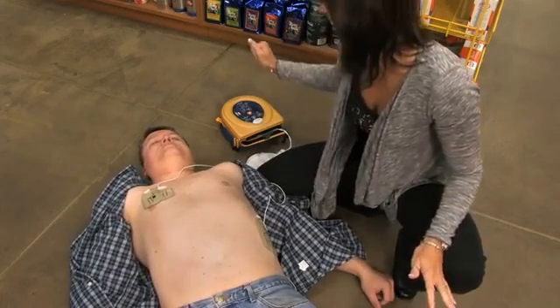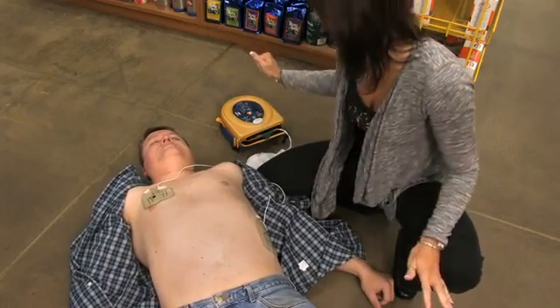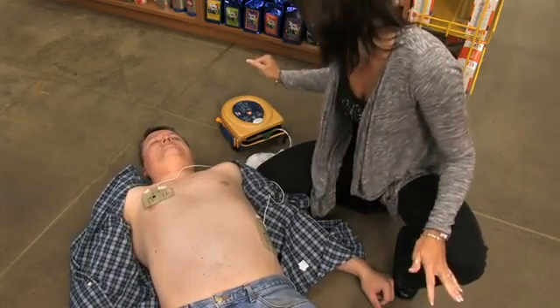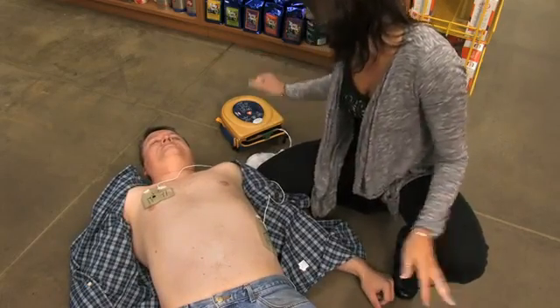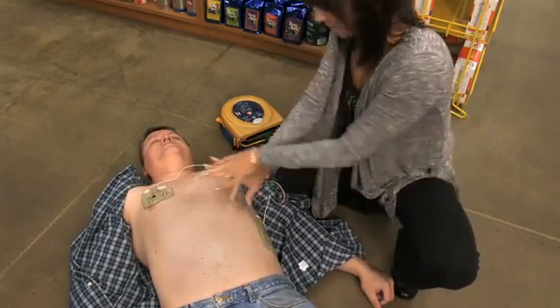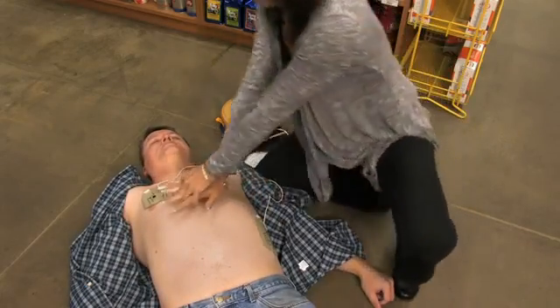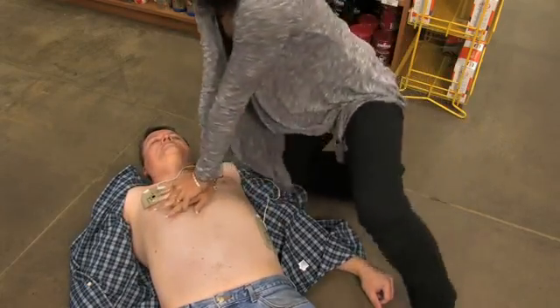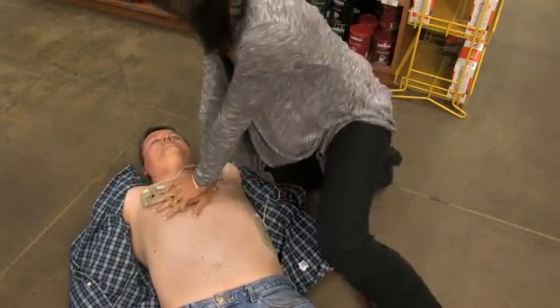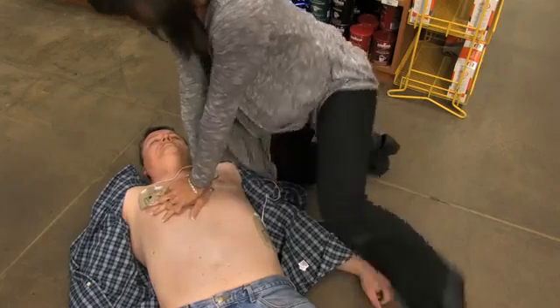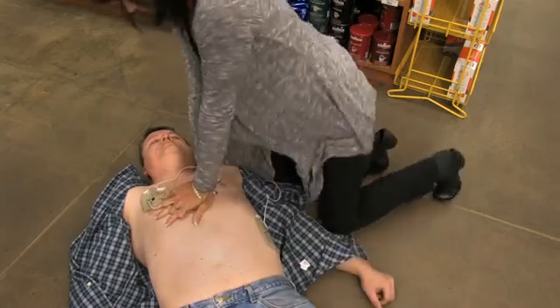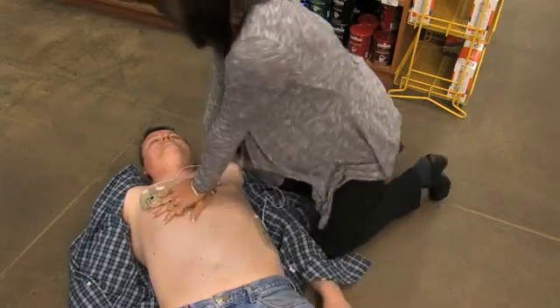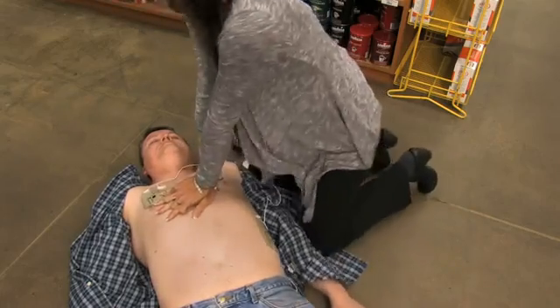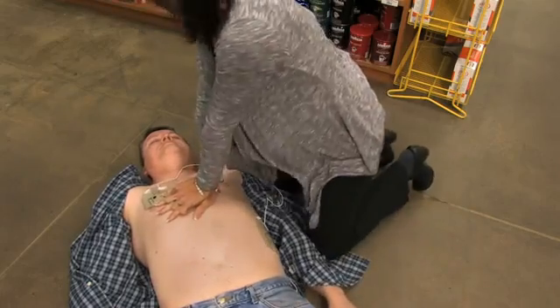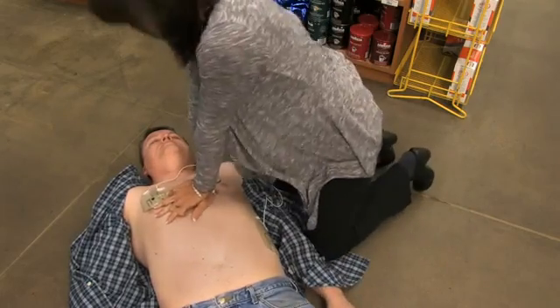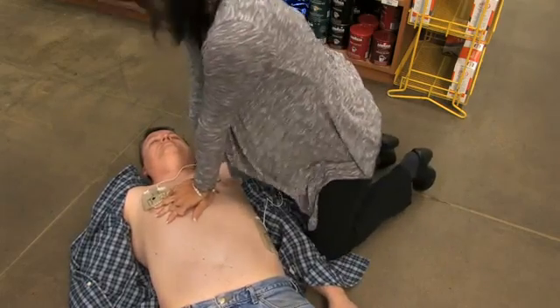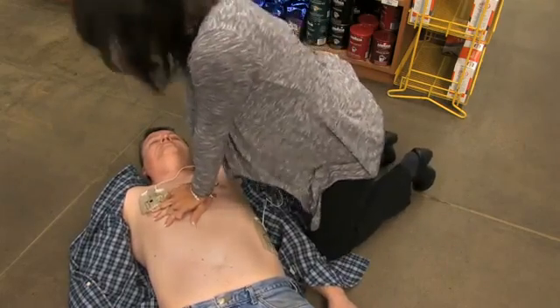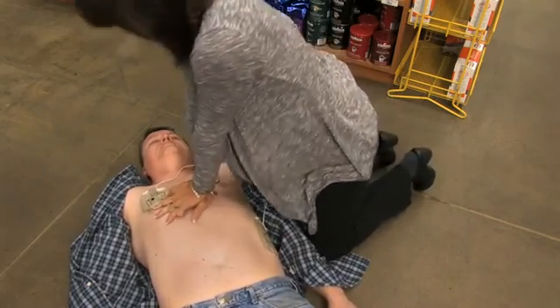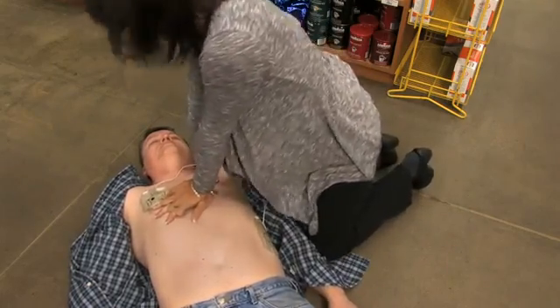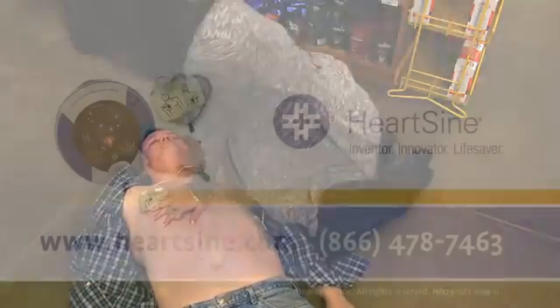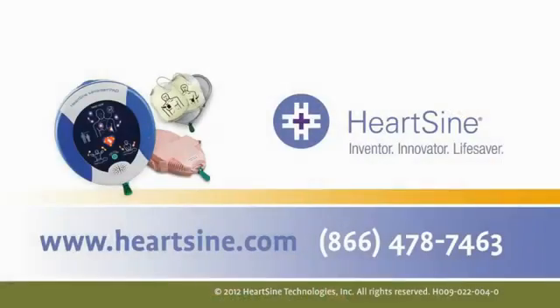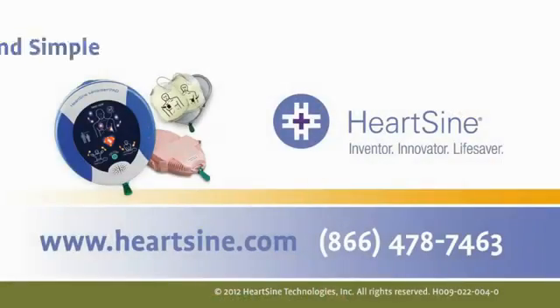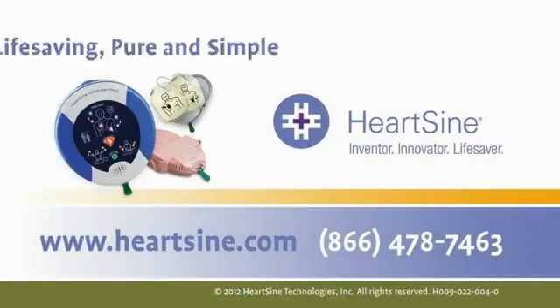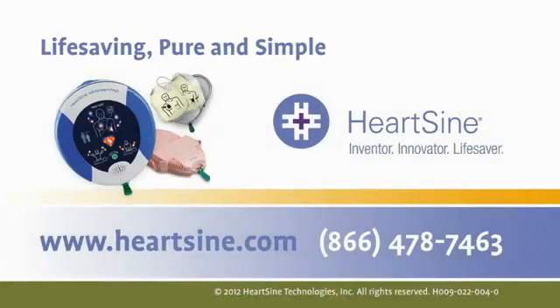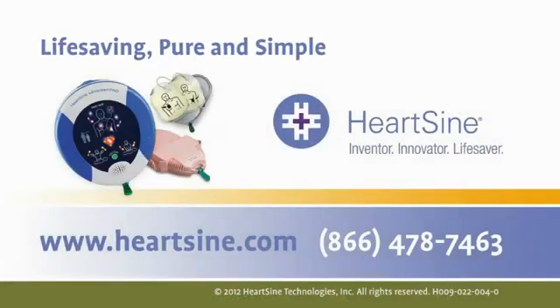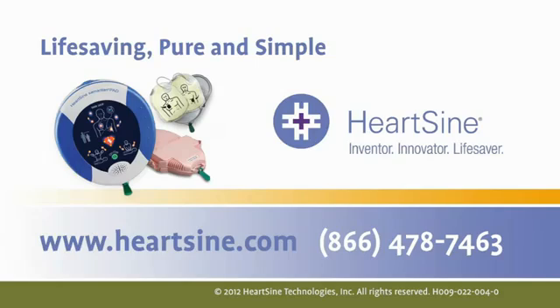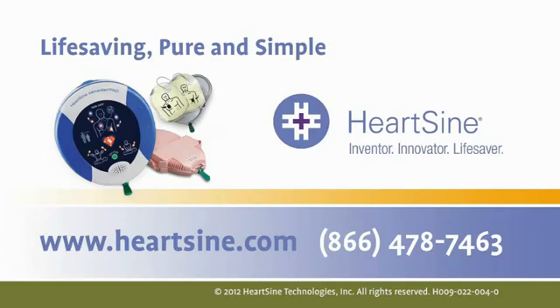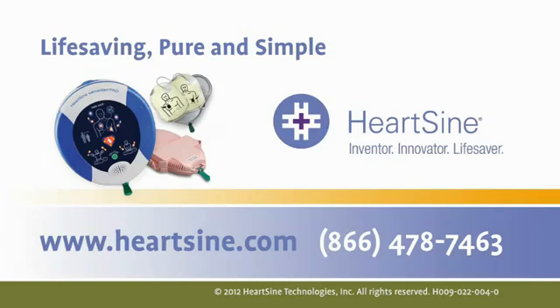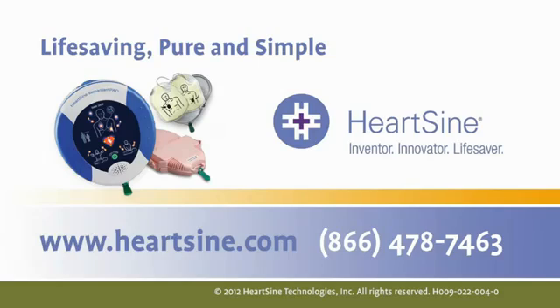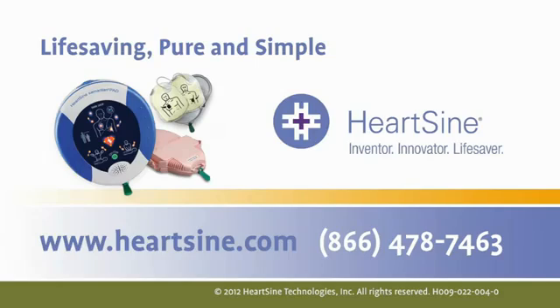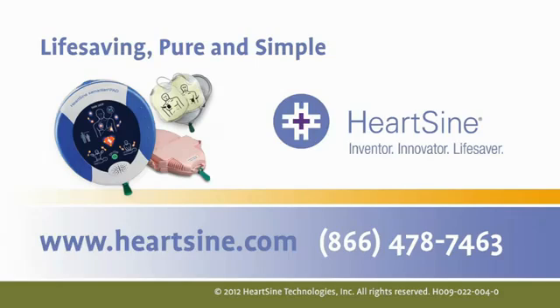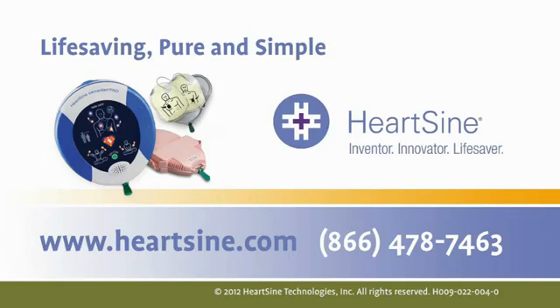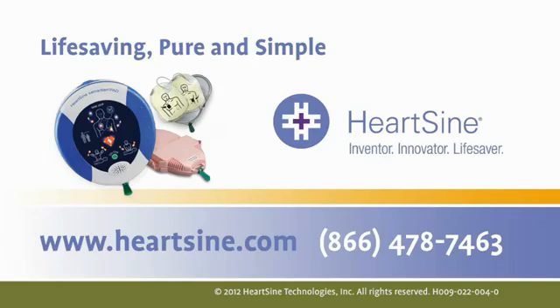With the unit nearby, you are always prepared to respond in the event of someone going into sudden cardiac arrest. Heart Sign — life-saving, pure and simple.